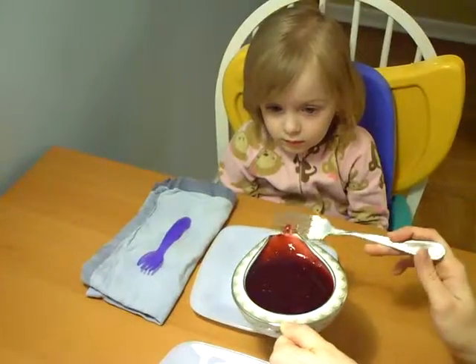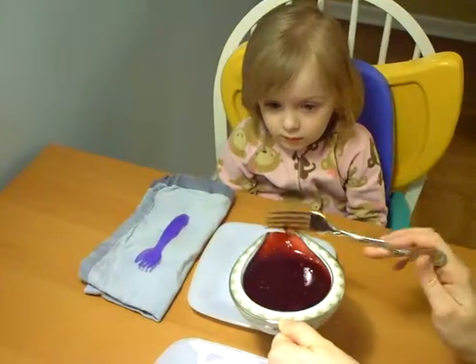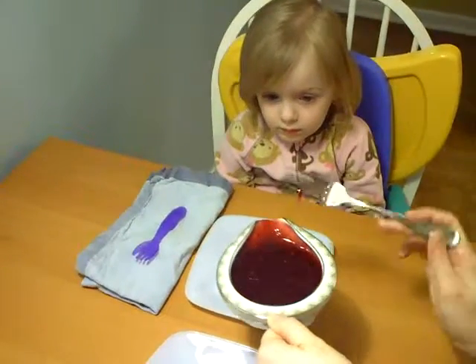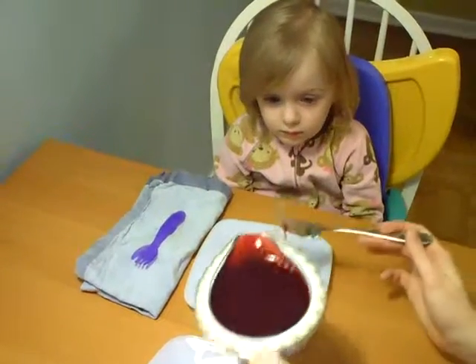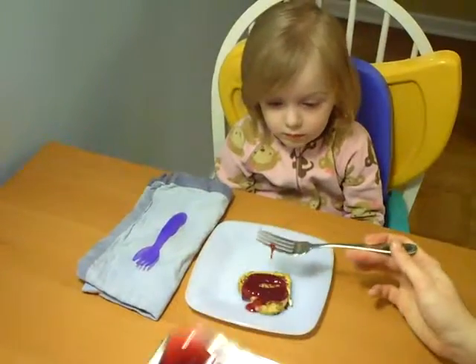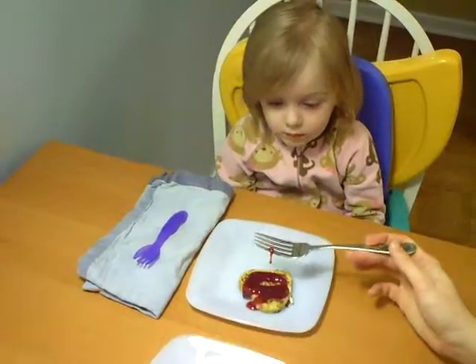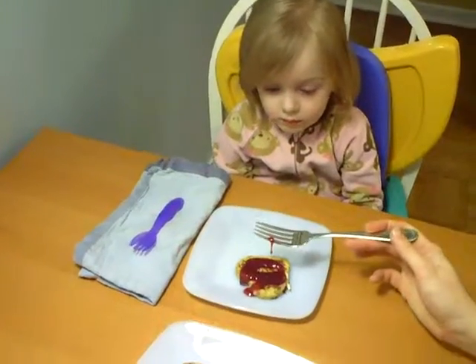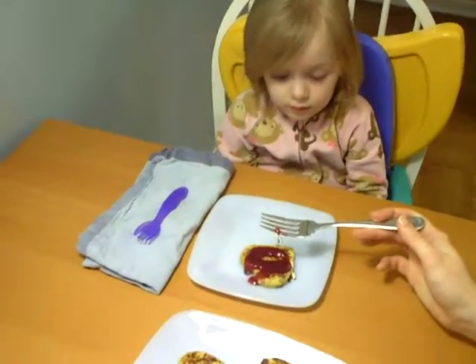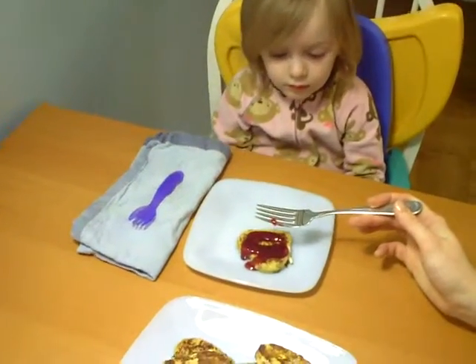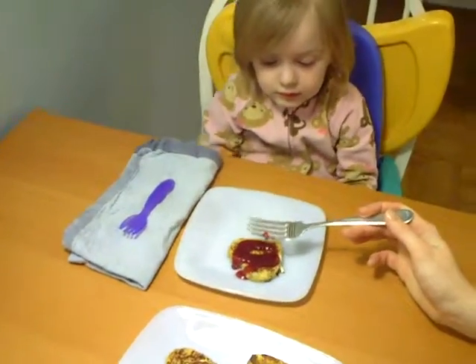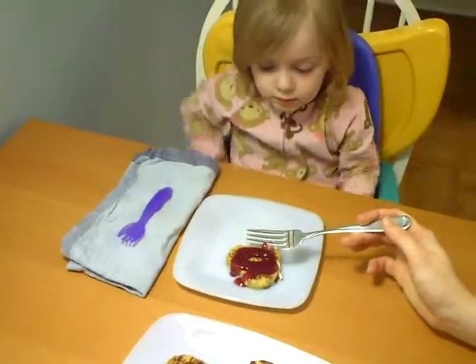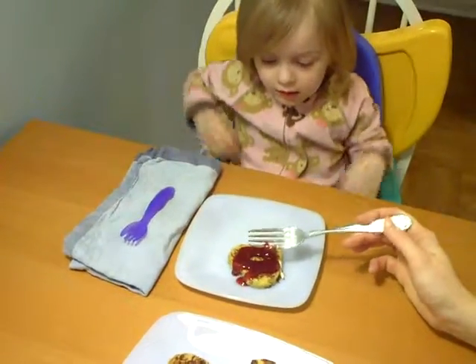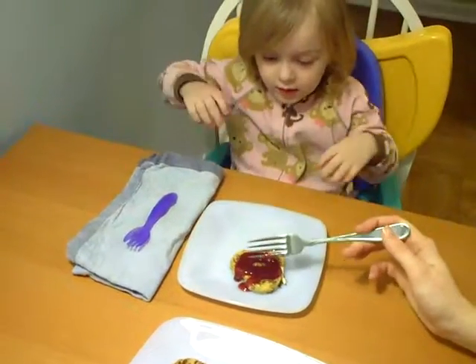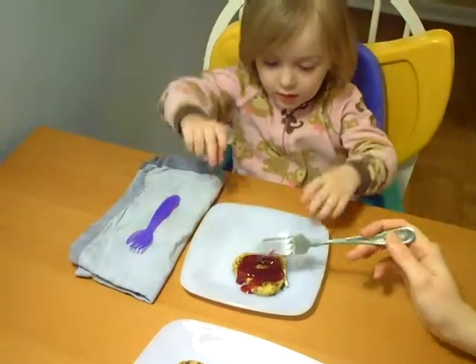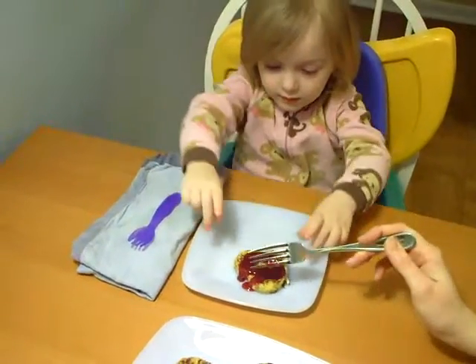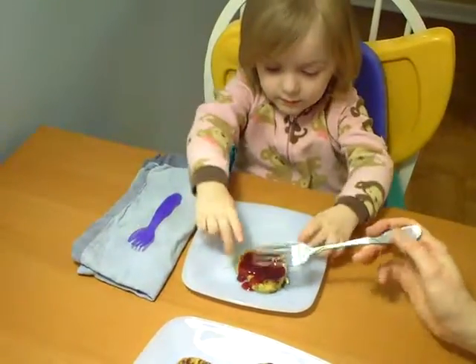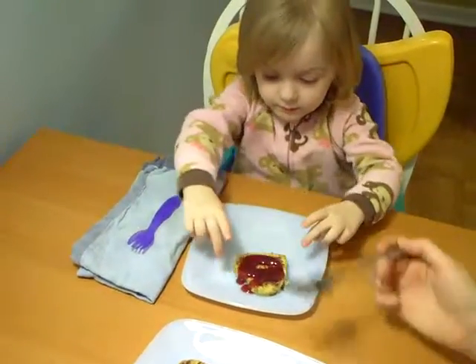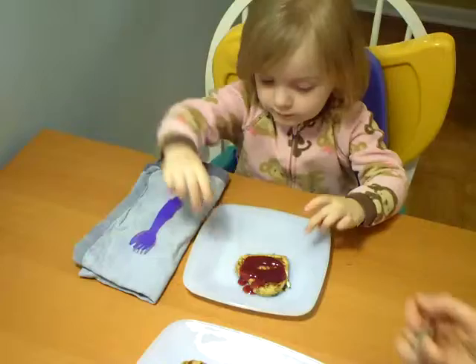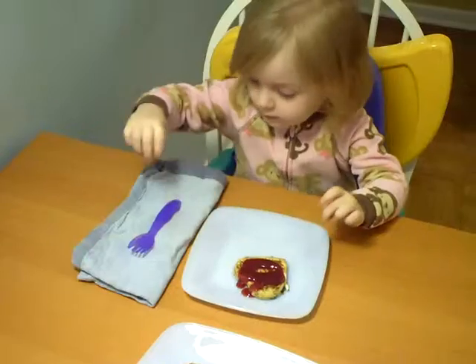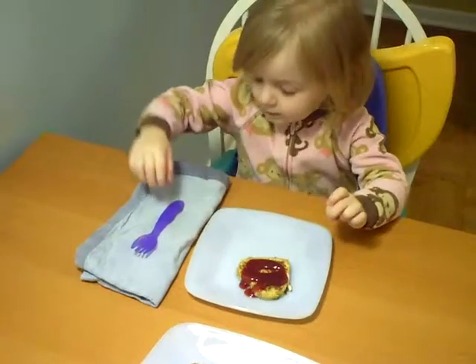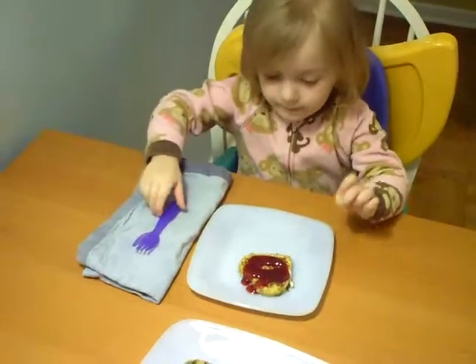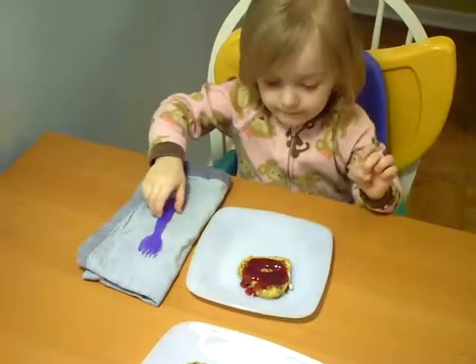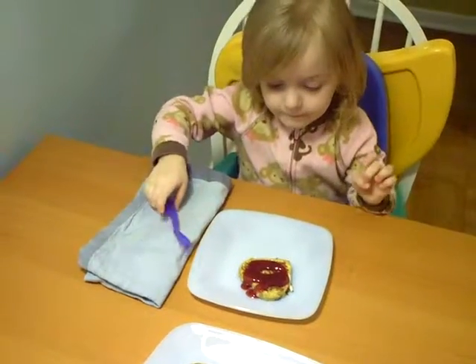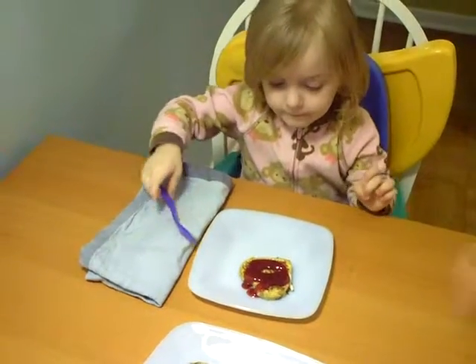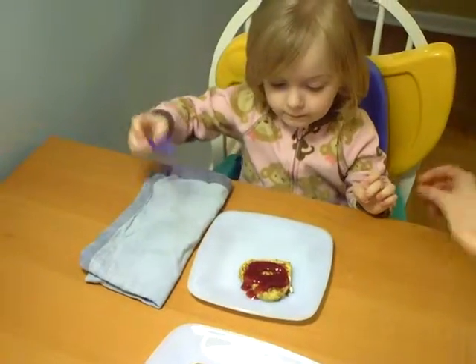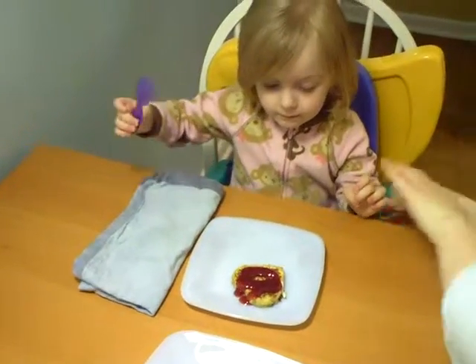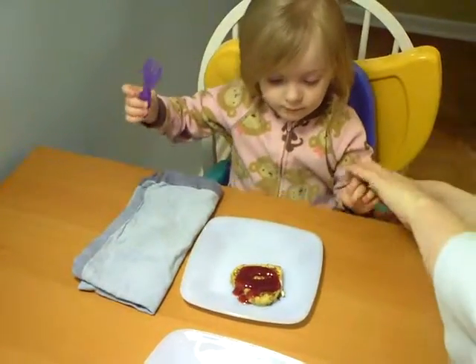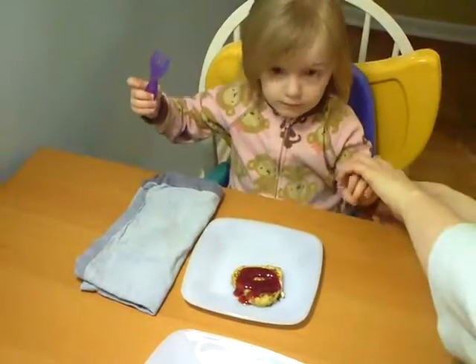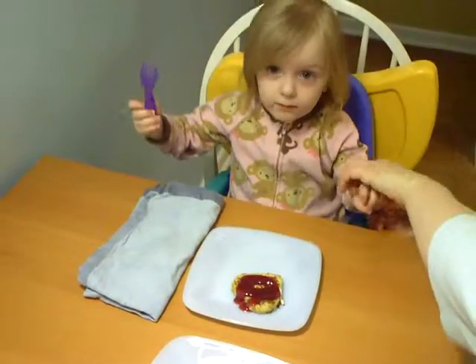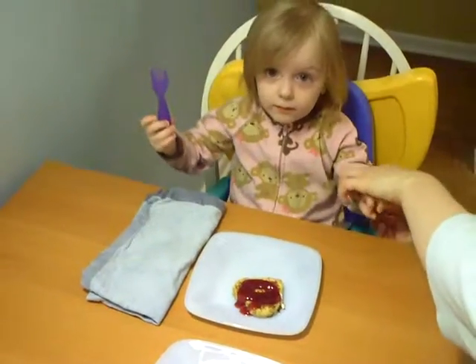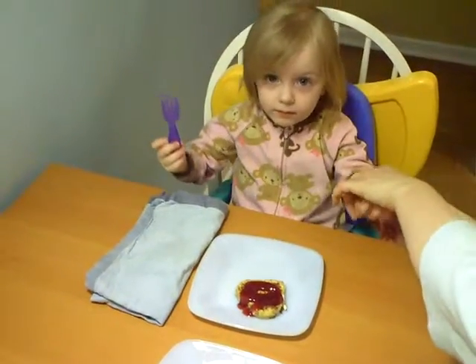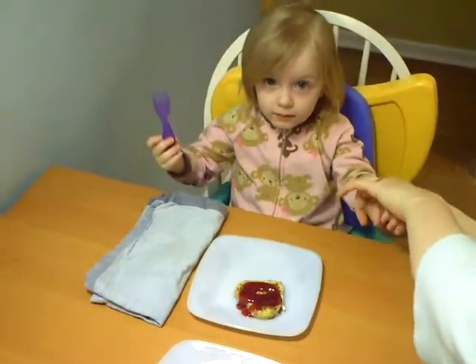Should Mommy cut it up for you? No, eat it plain. Okay, let me put your sleeves up. Always put your napkin on your lap, too.